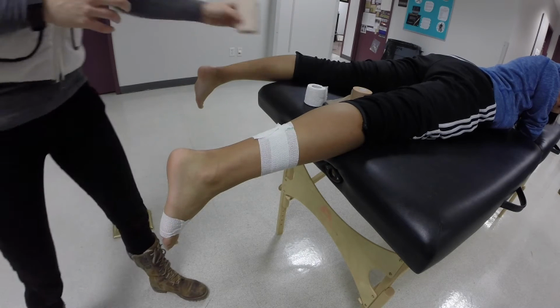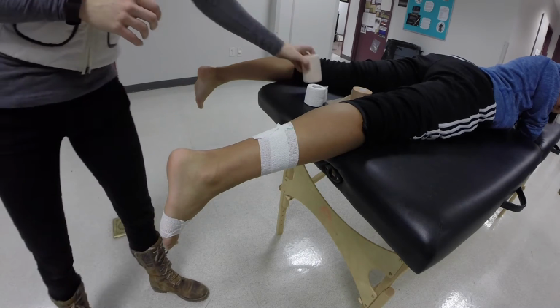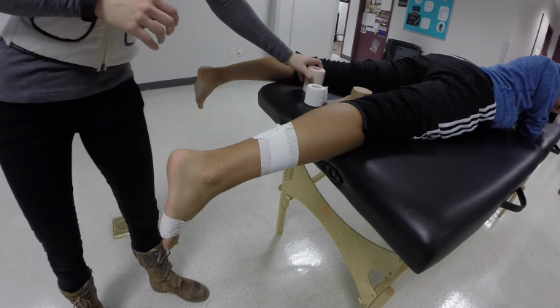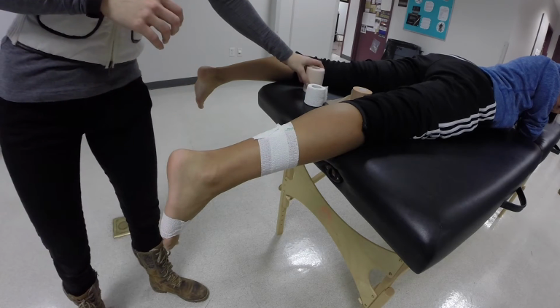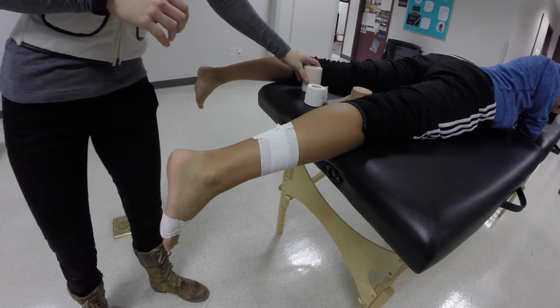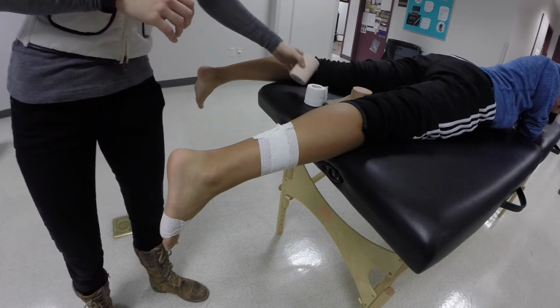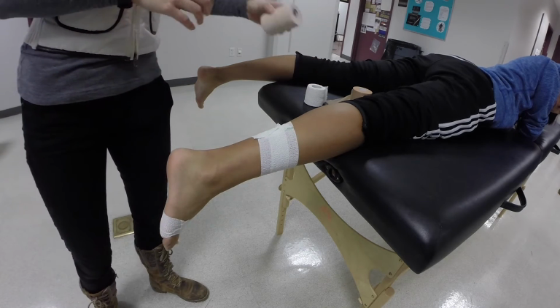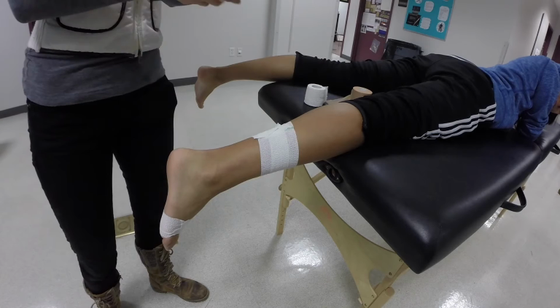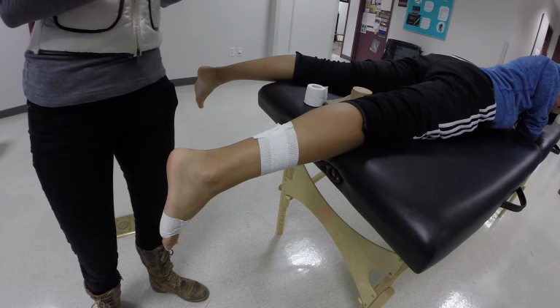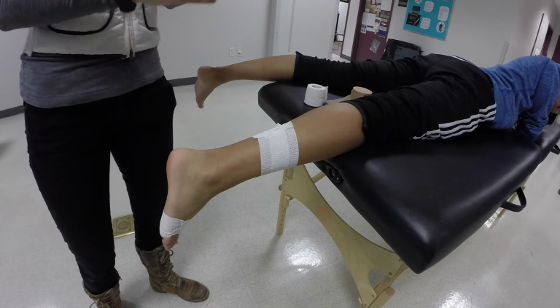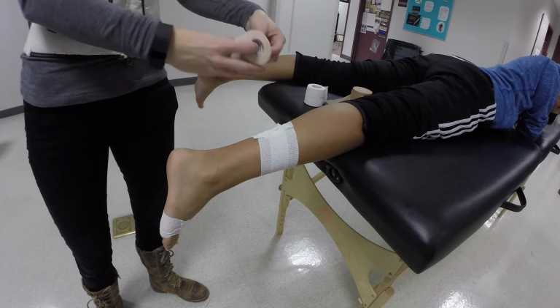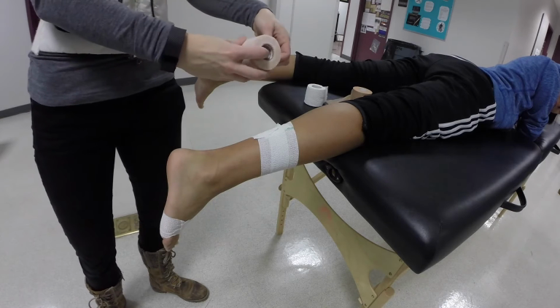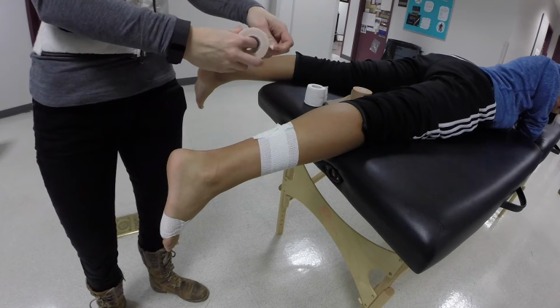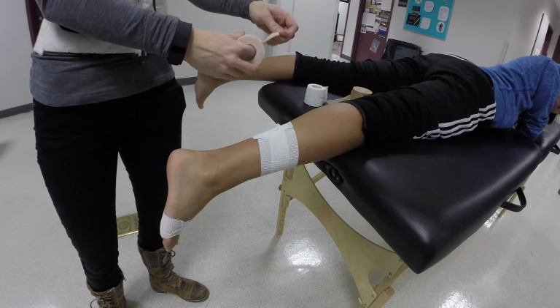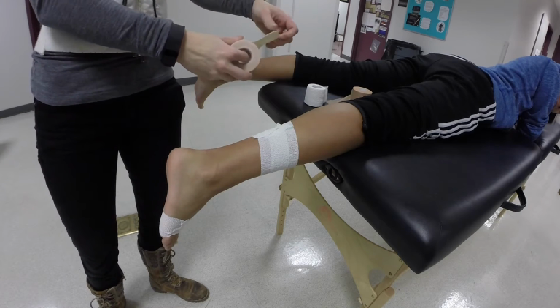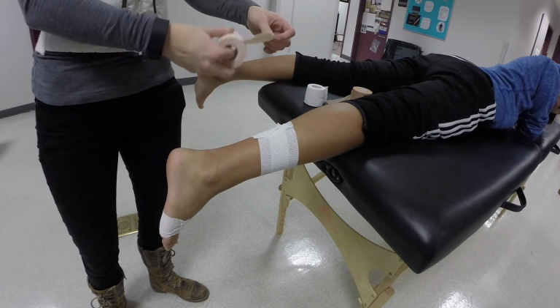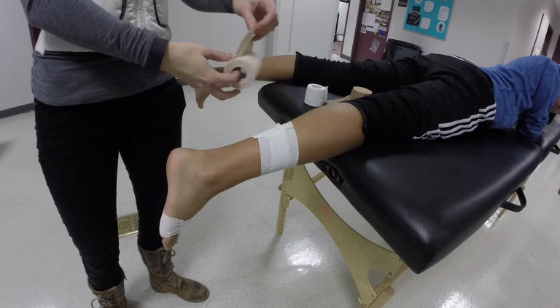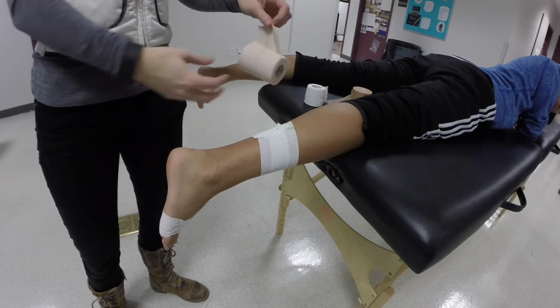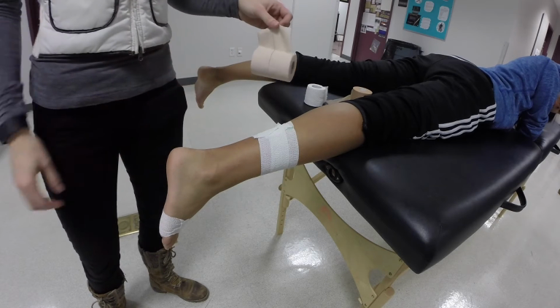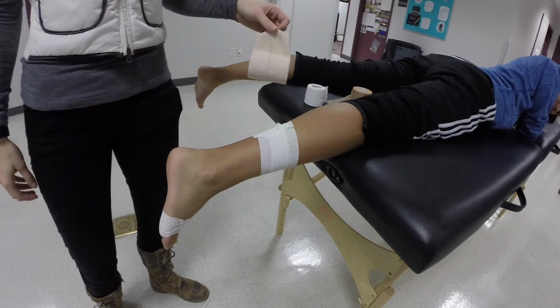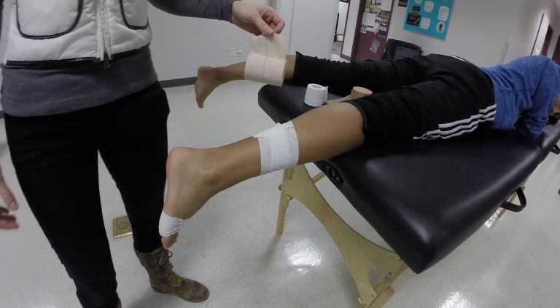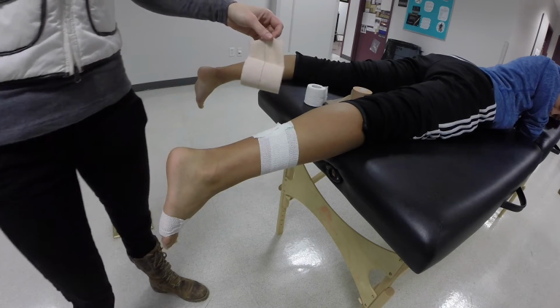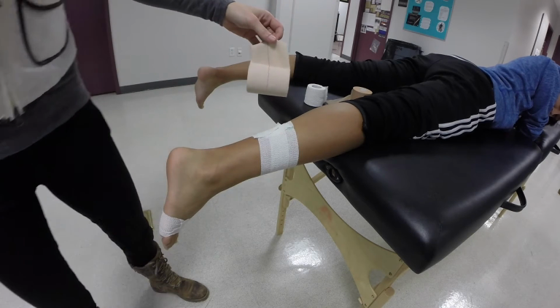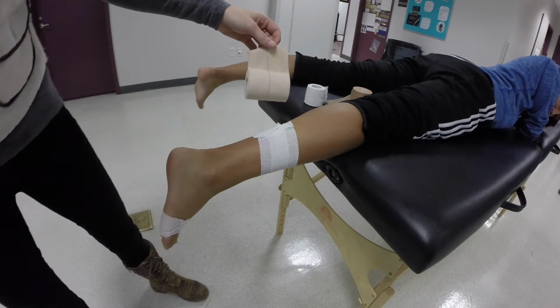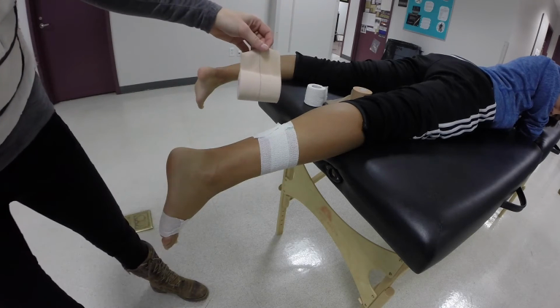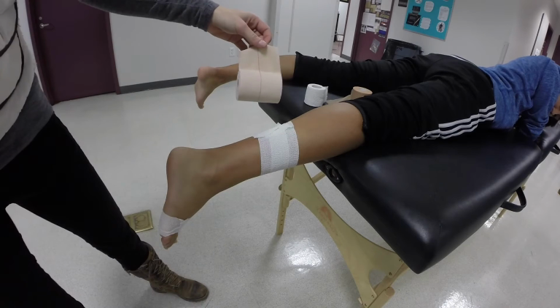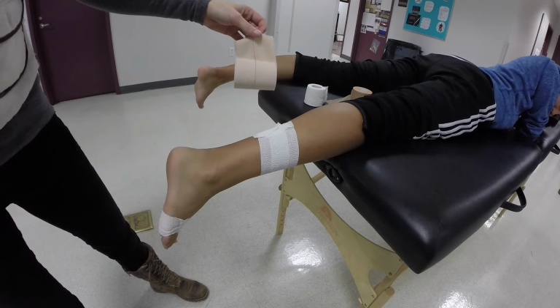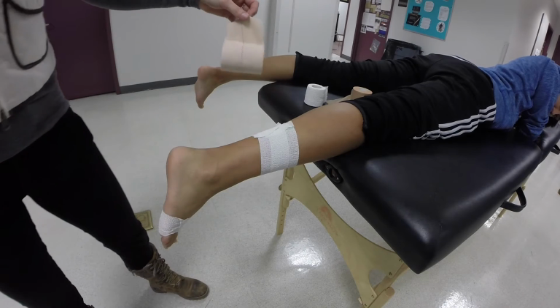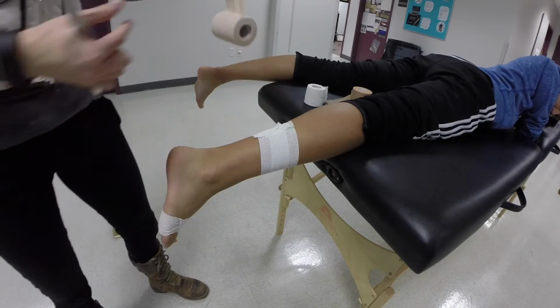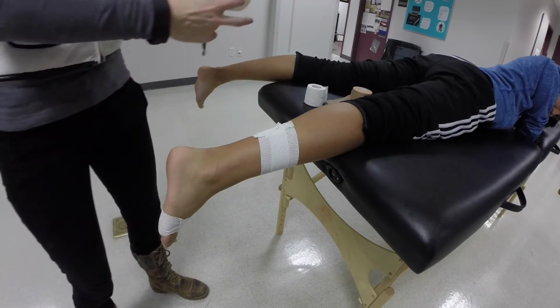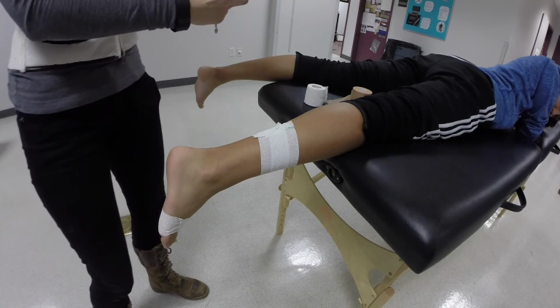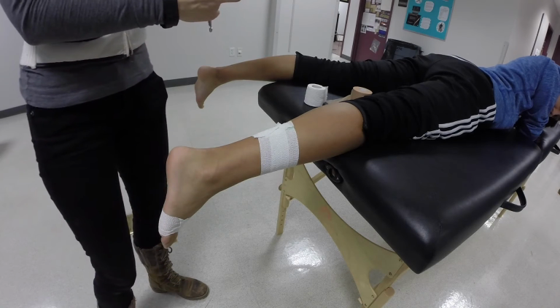Step two: using three inch headband heavyweight elastic tape or Elastikon, anchor a strip on the mid to tarsal plantar foot and pull upward toward the calcaneus.